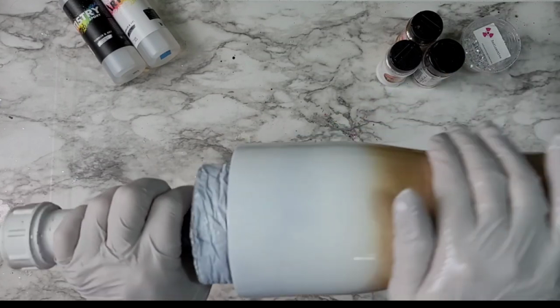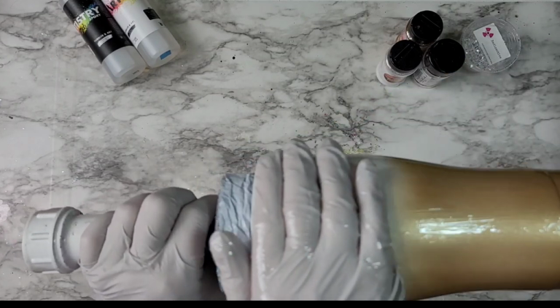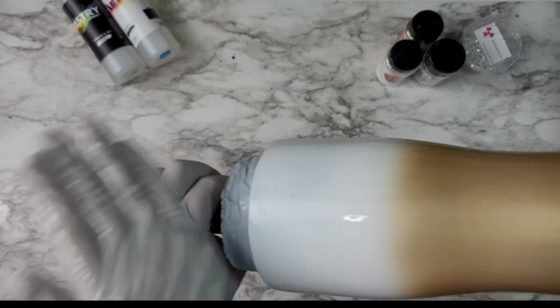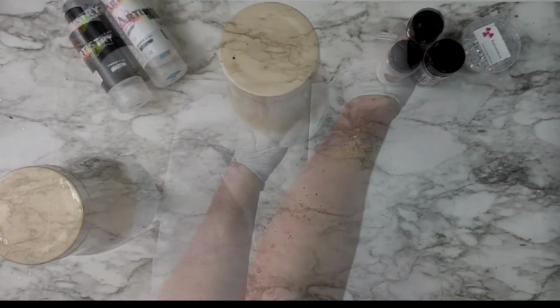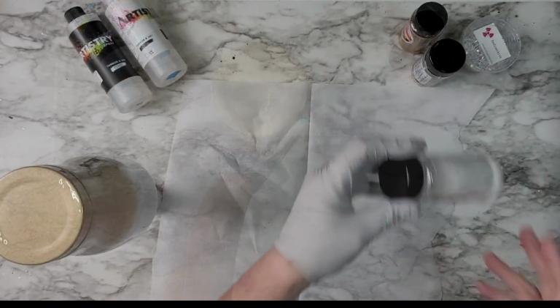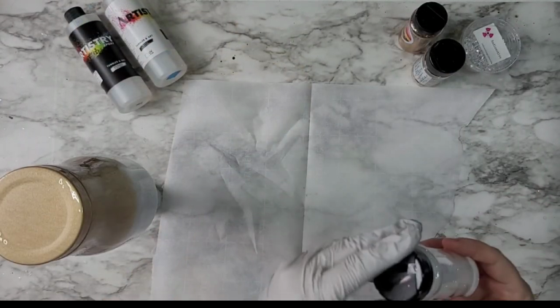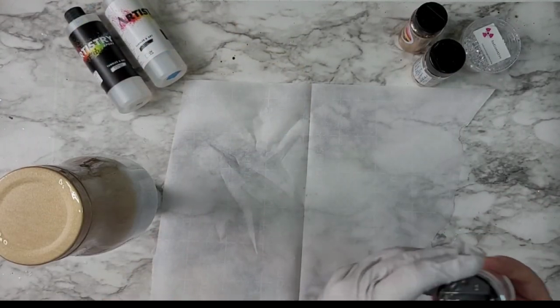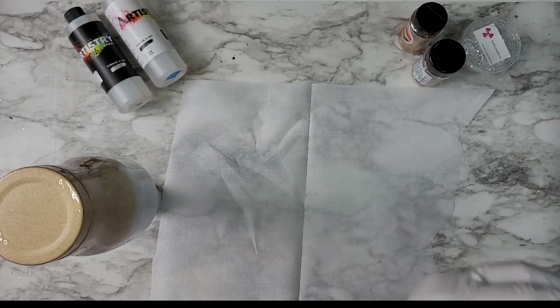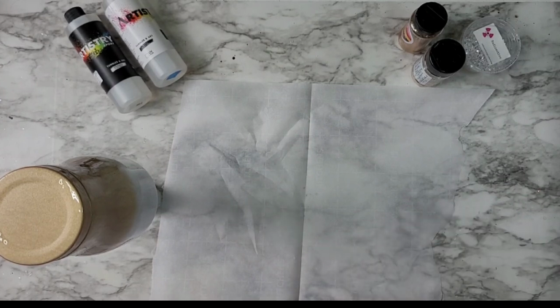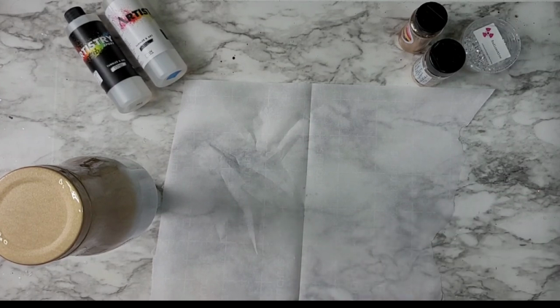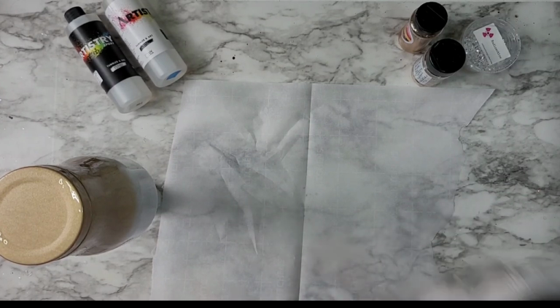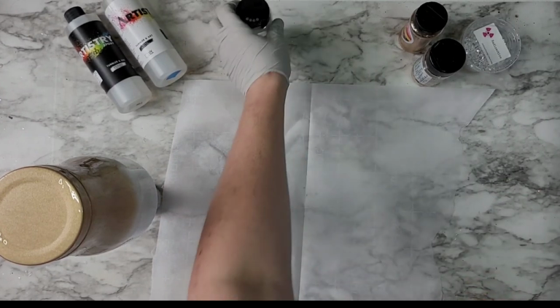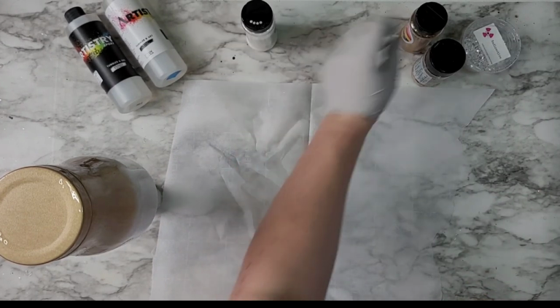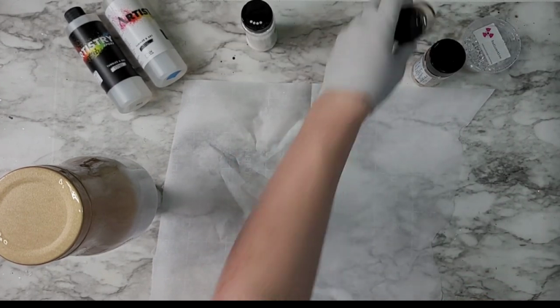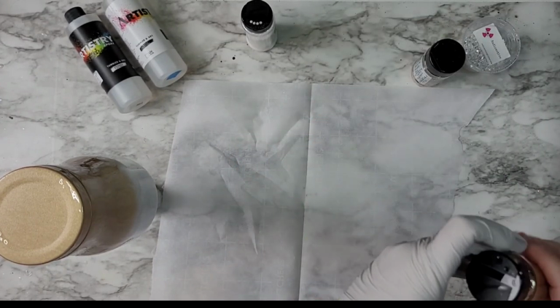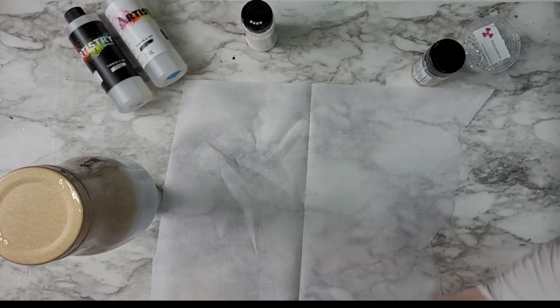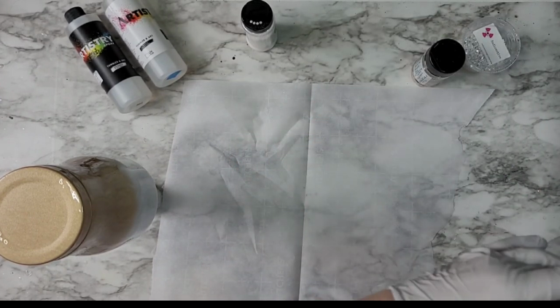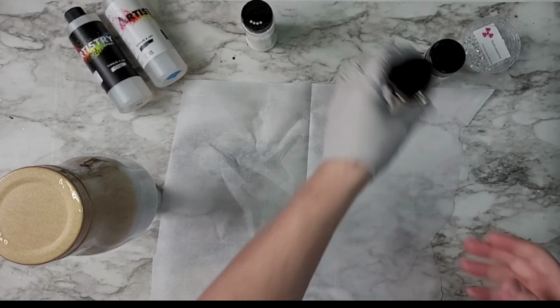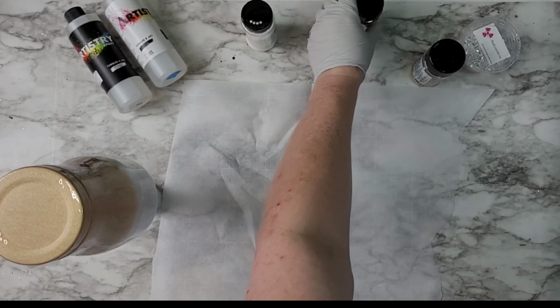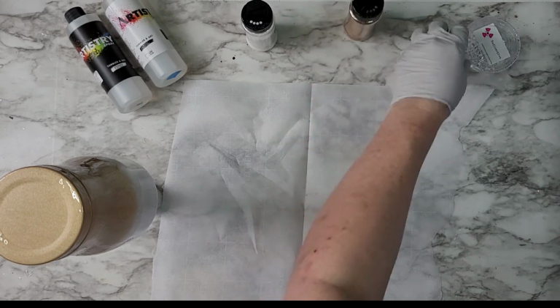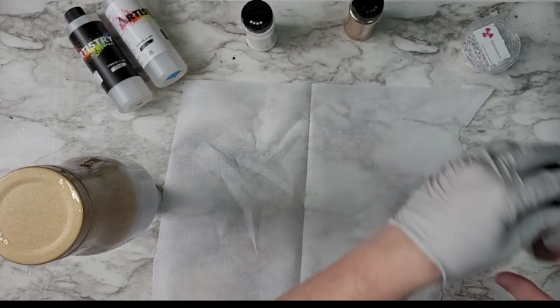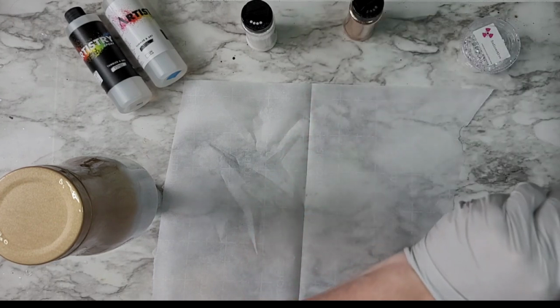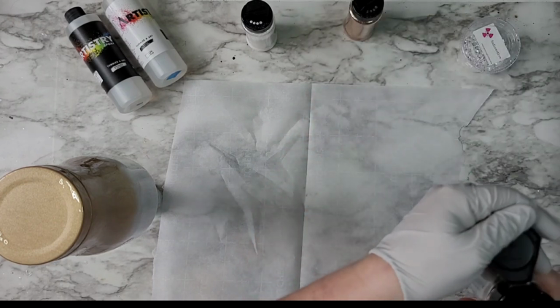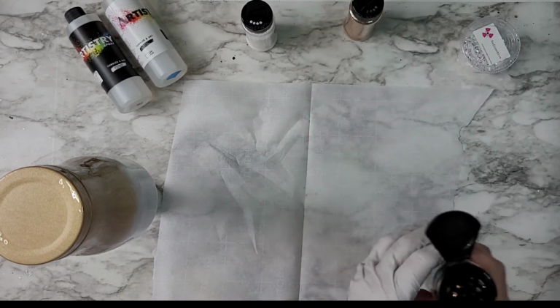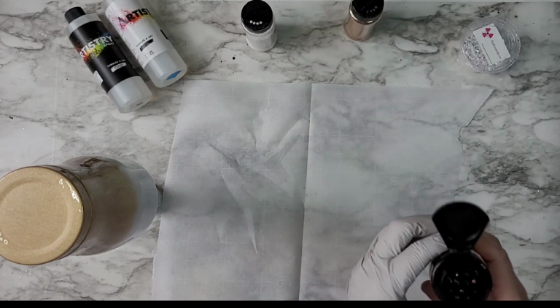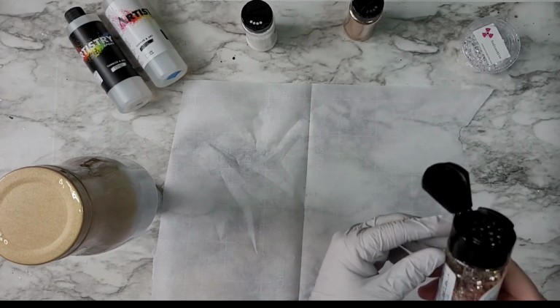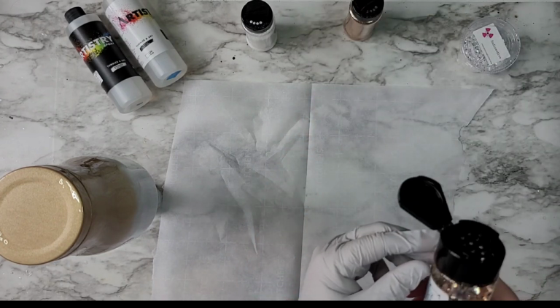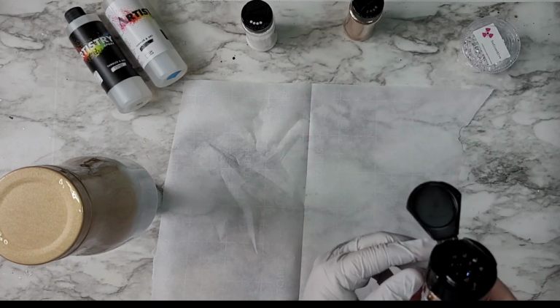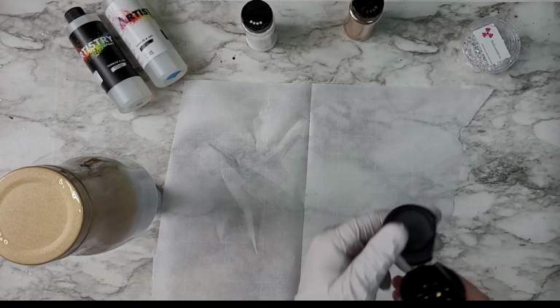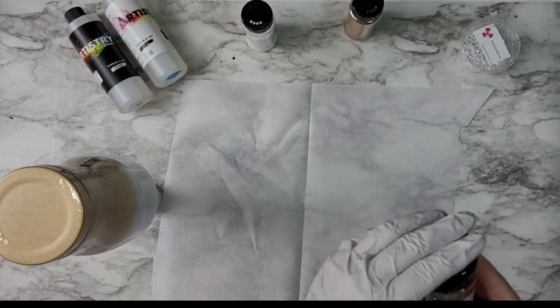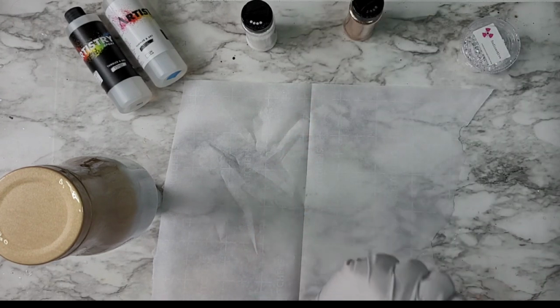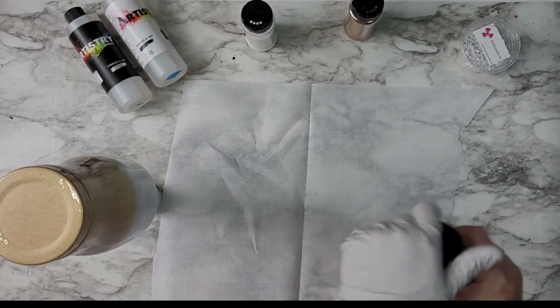Right after I painted this, I put on some epoxy and then we're going to get into glittering. I let the paint dry, and after it came off my heater it was nice and hot so that epoxy just goes on smooth.